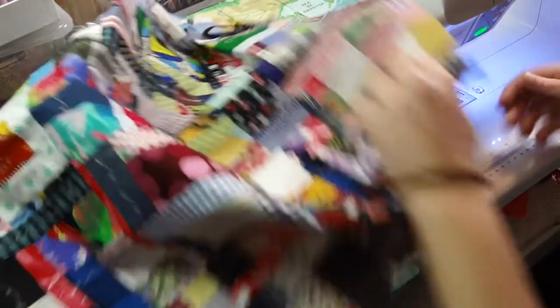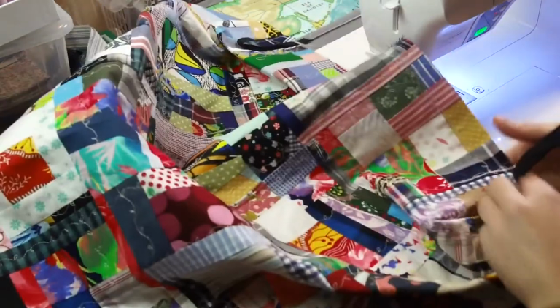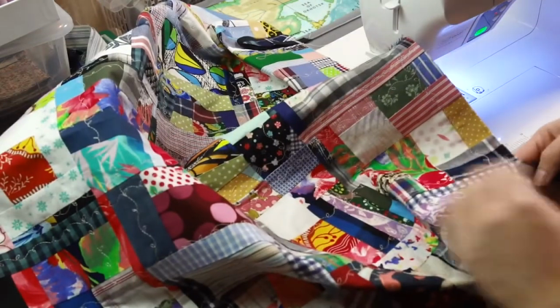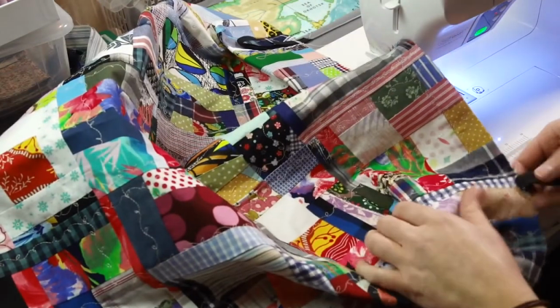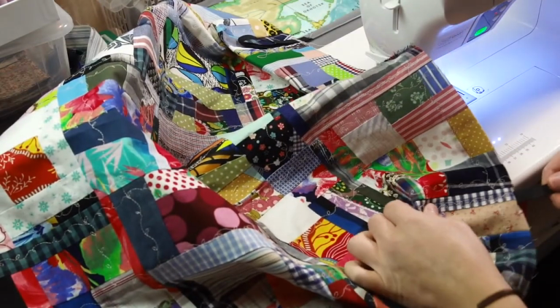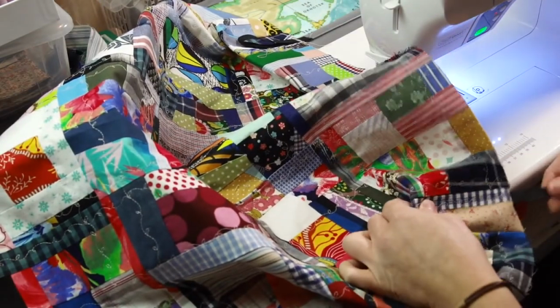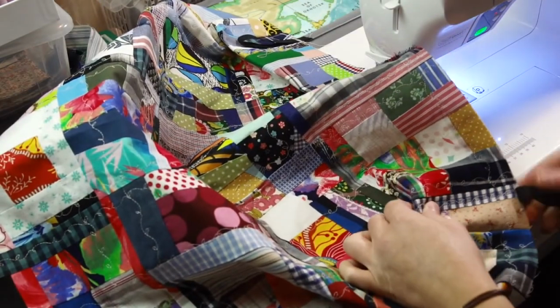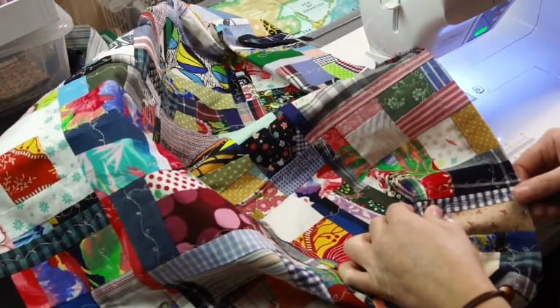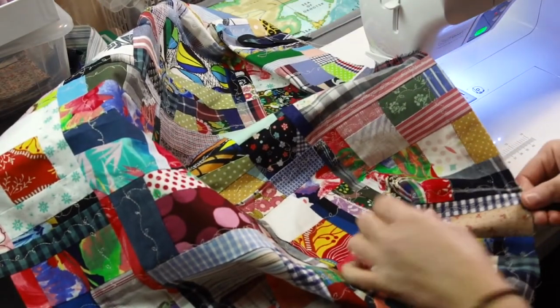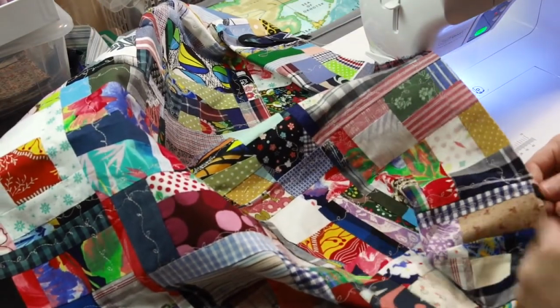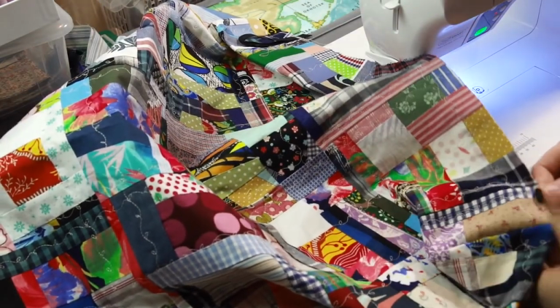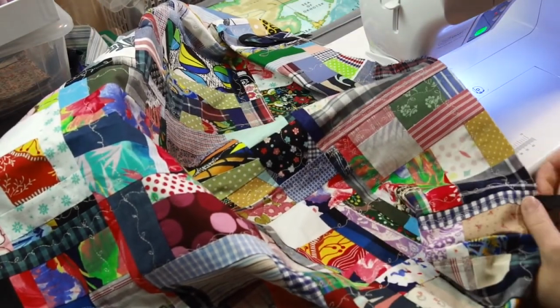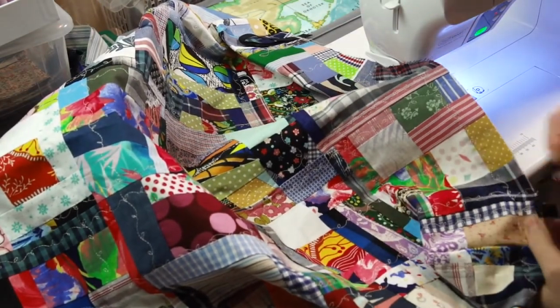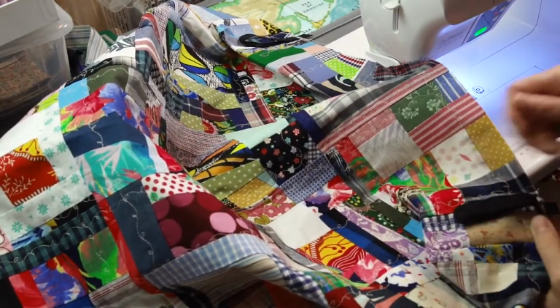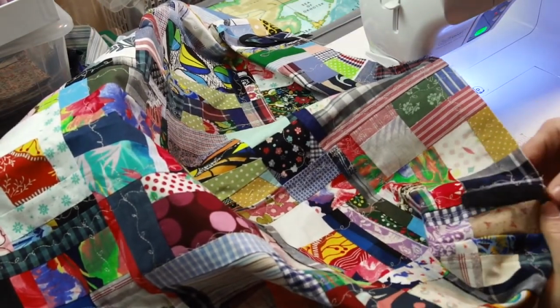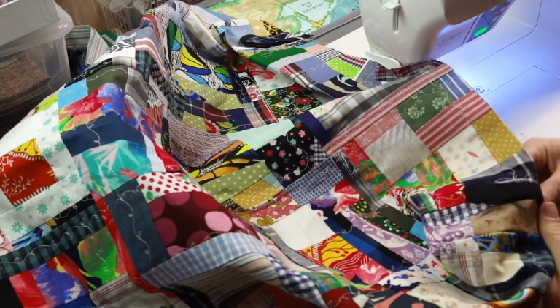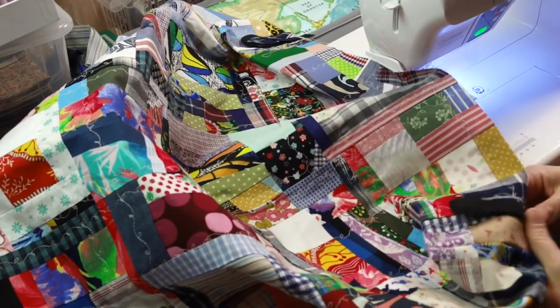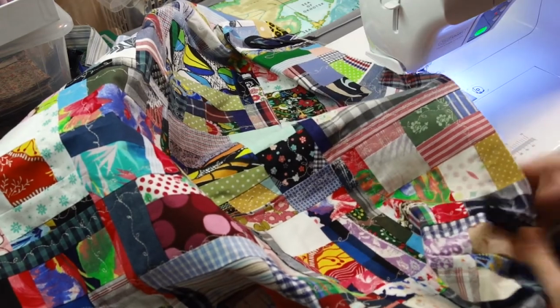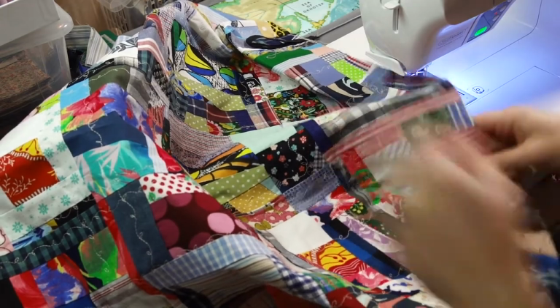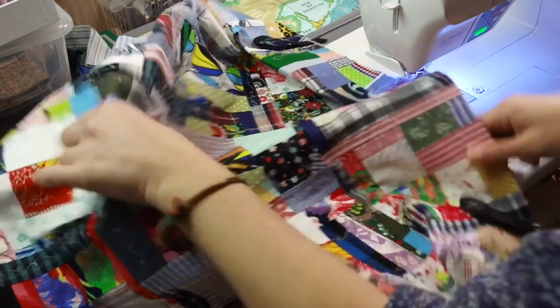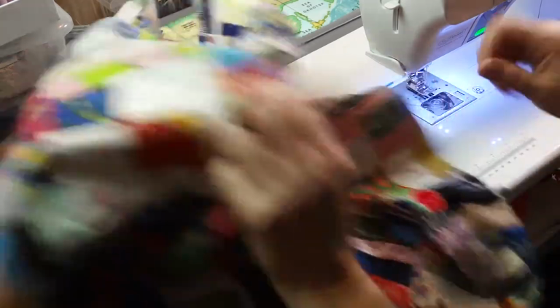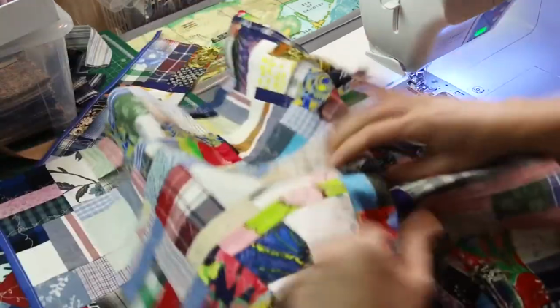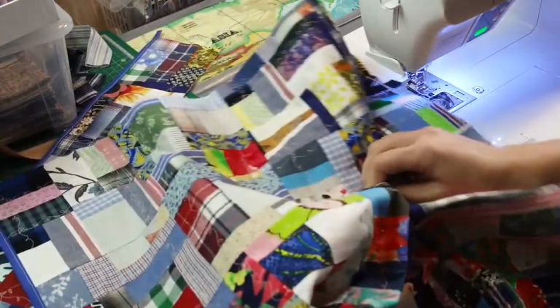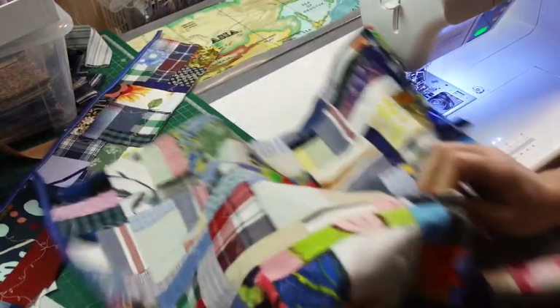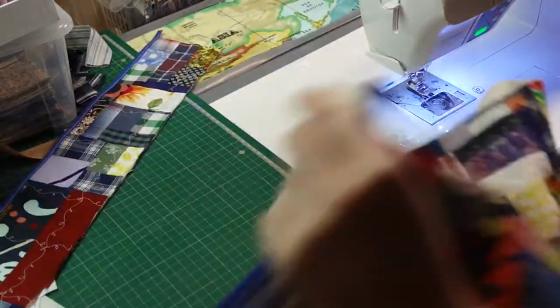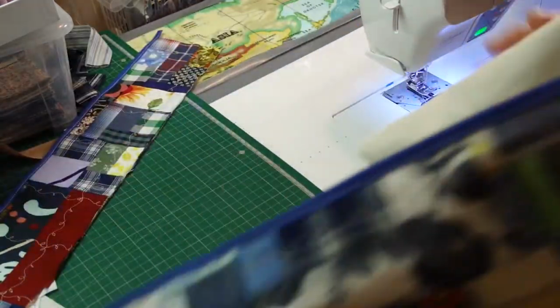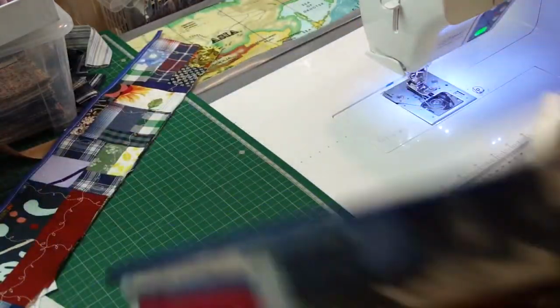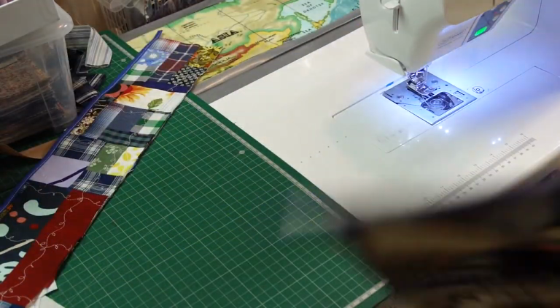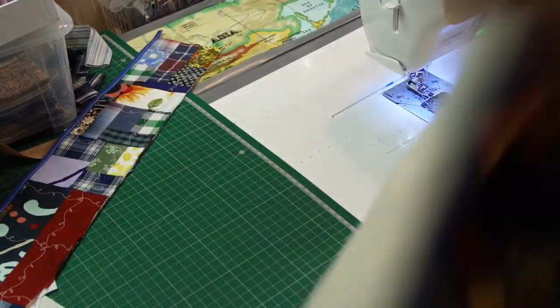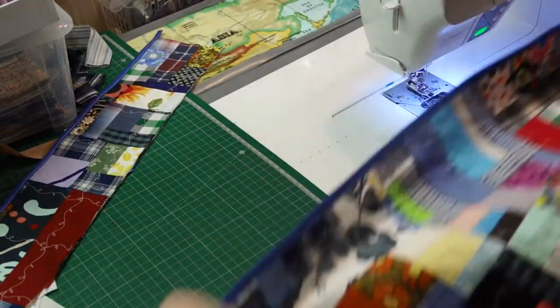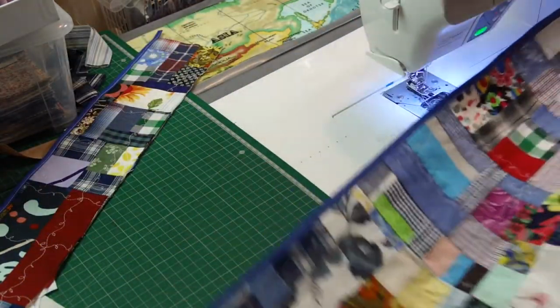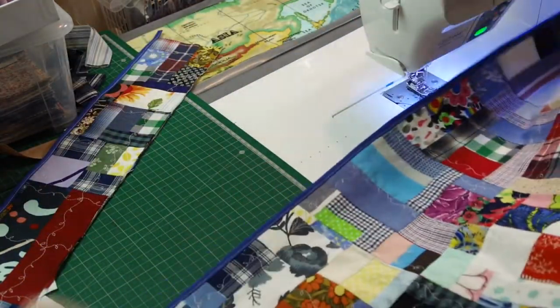Okay, so the loops are done. Now let's have a look at what we need to do for the top.